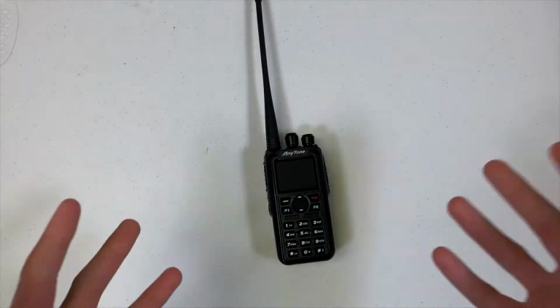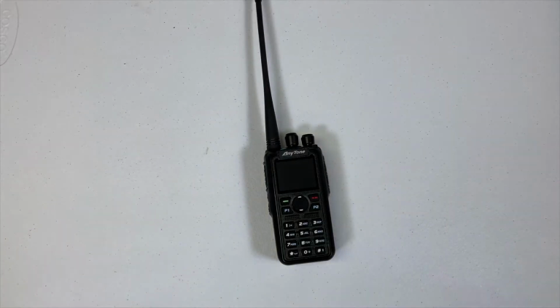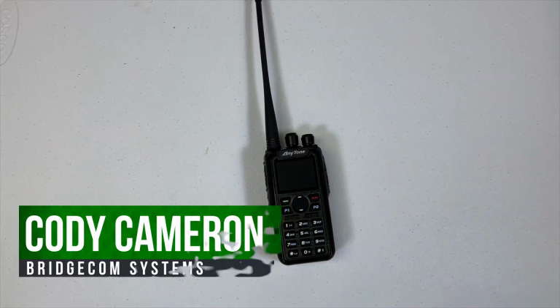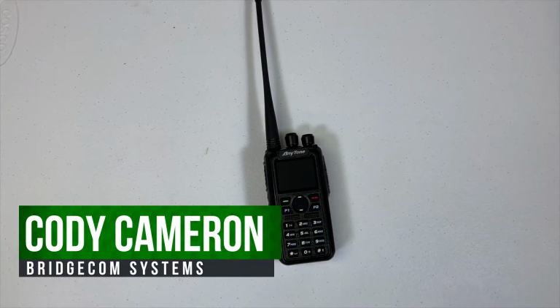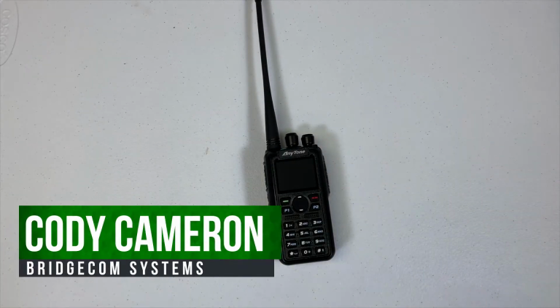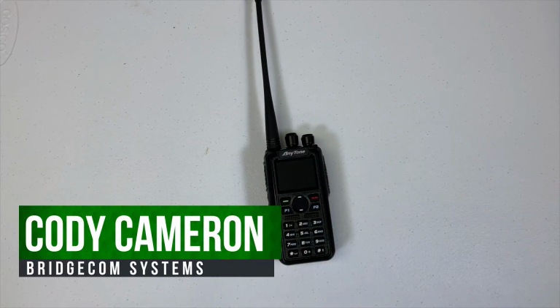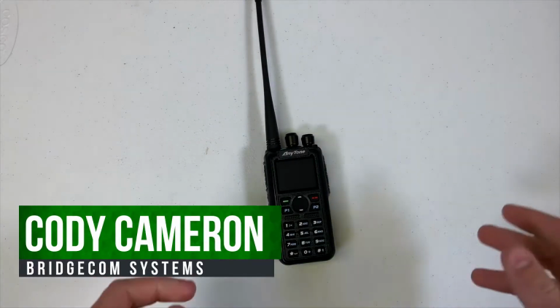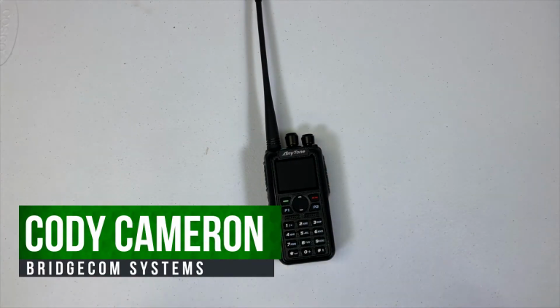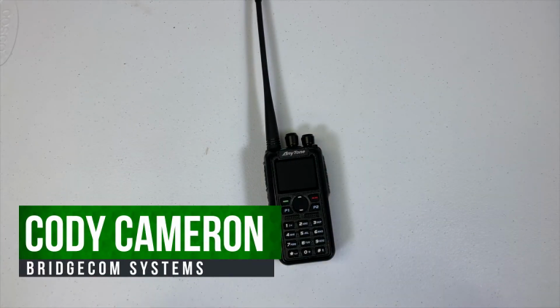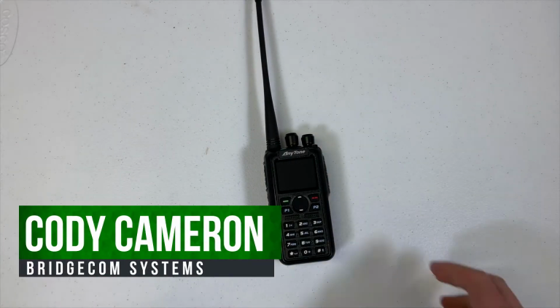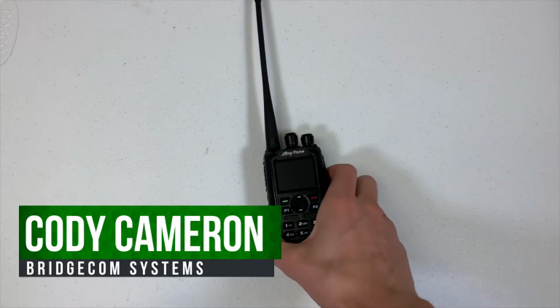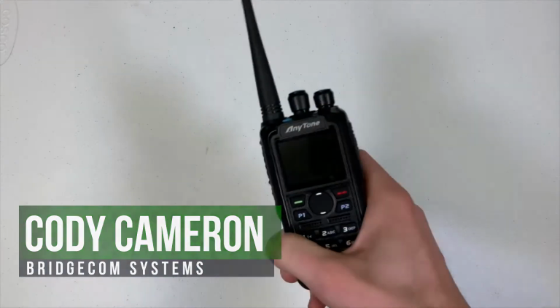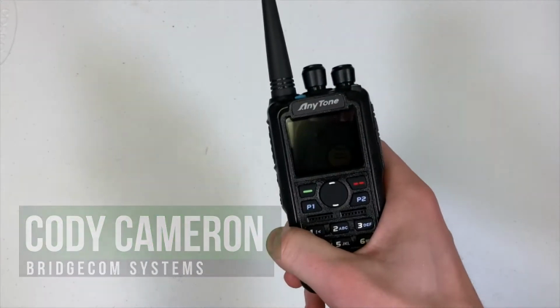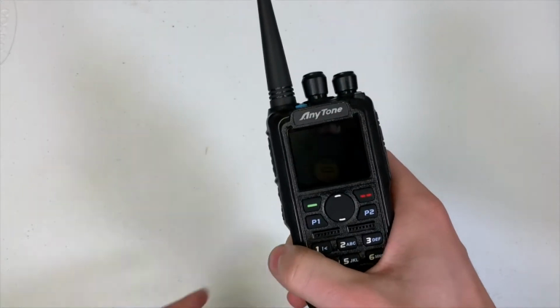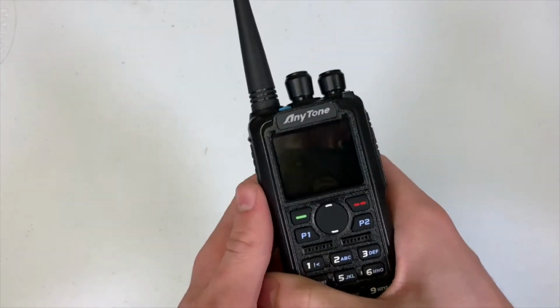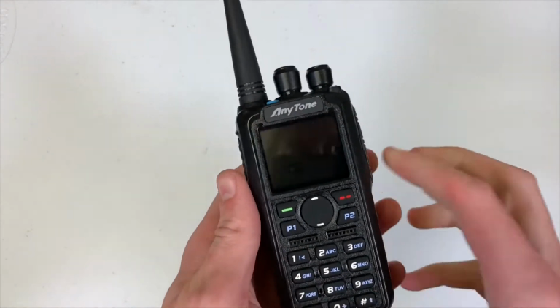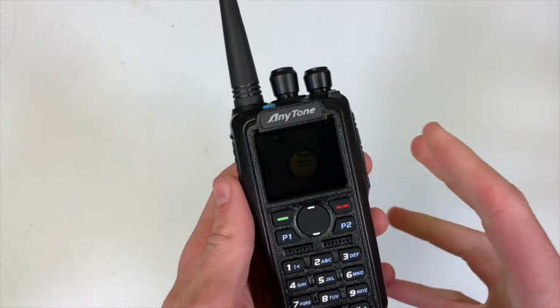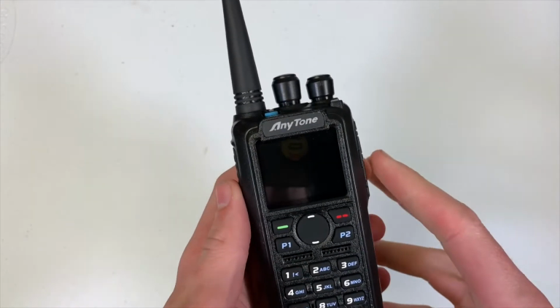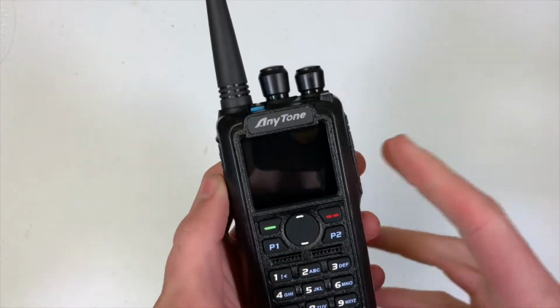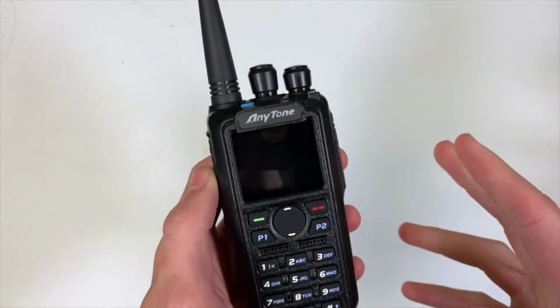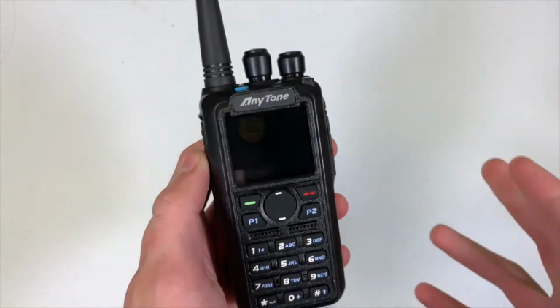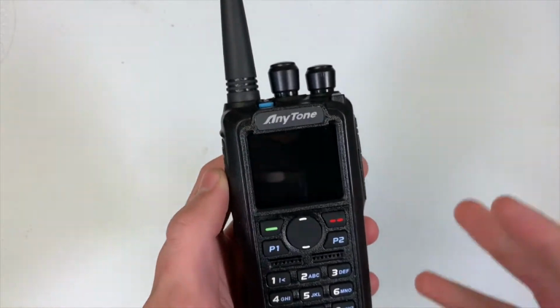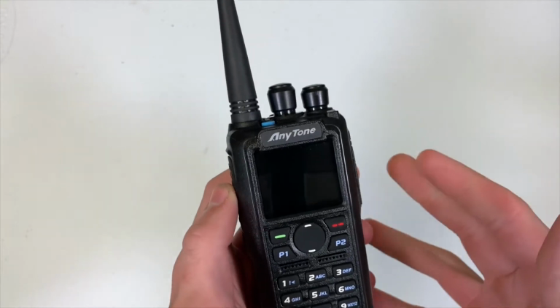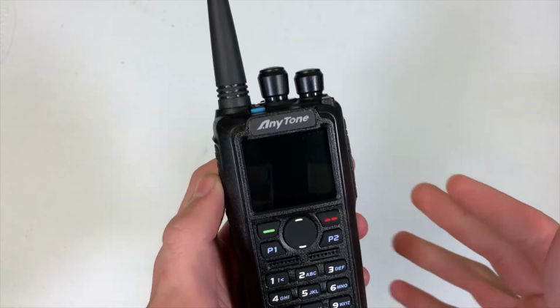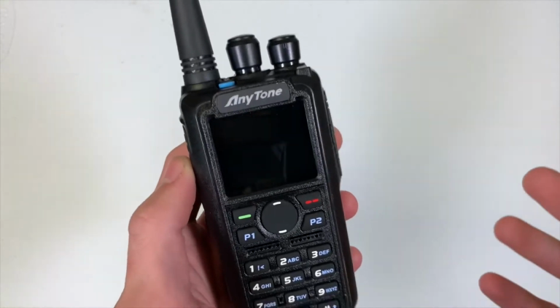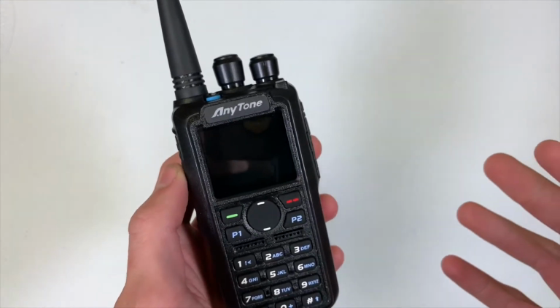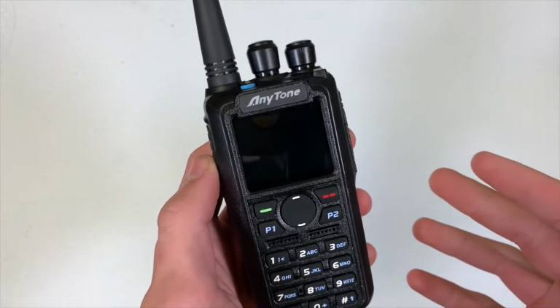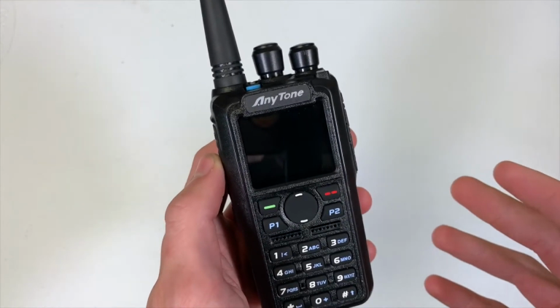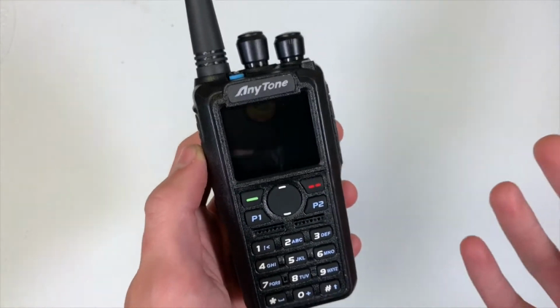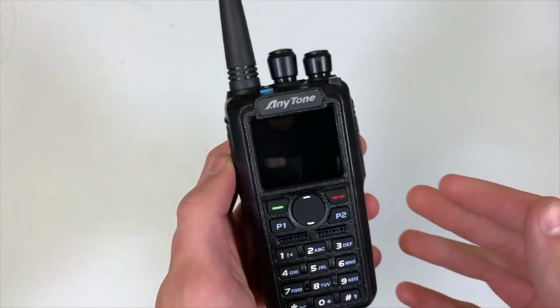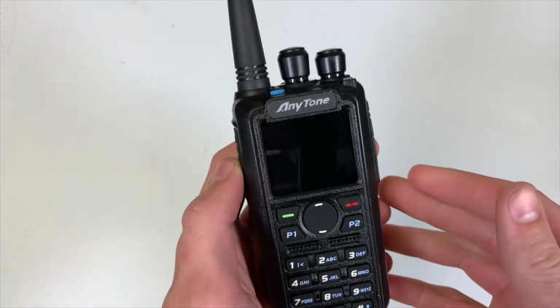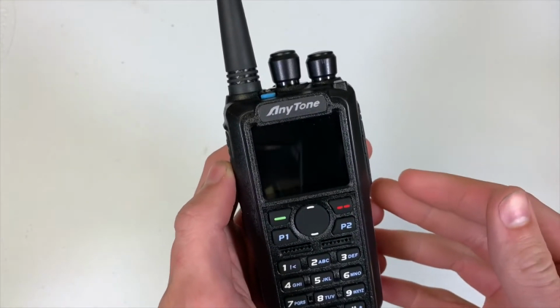Hi everyone, this is Cody from BridgeCom Systems and in this video I'm going to be showing you how to reinitialize your radio. This will apply to the Anytone 868, 878, 878 Plus, and probably future radios, but that's what it applies to at this point in time.